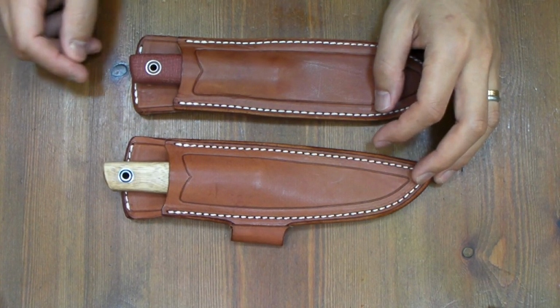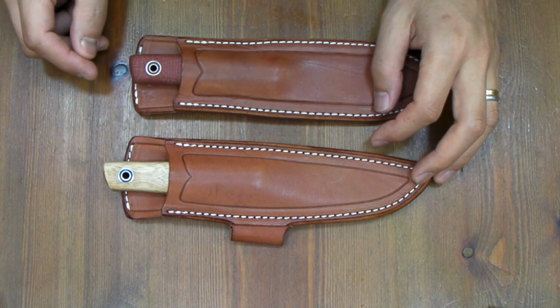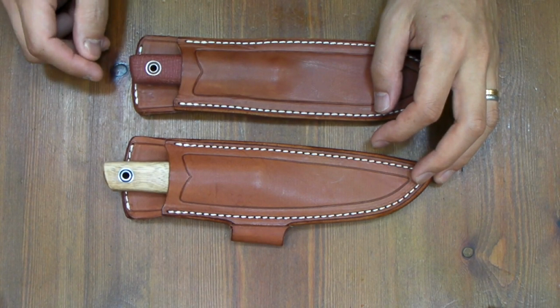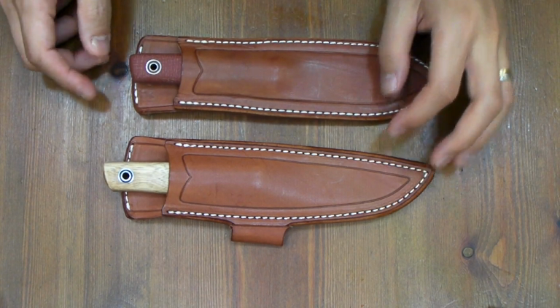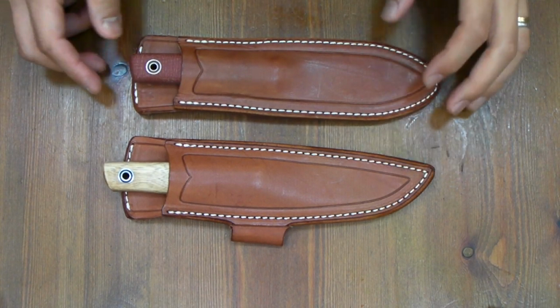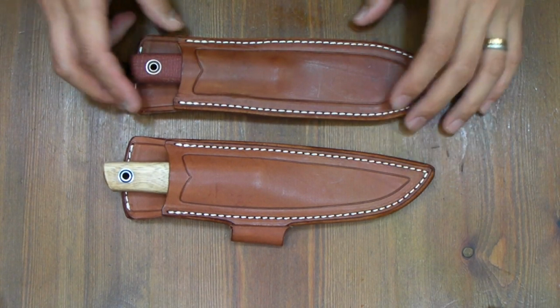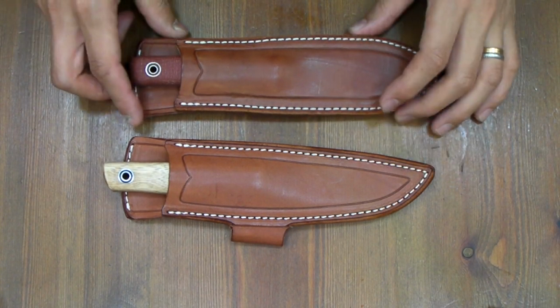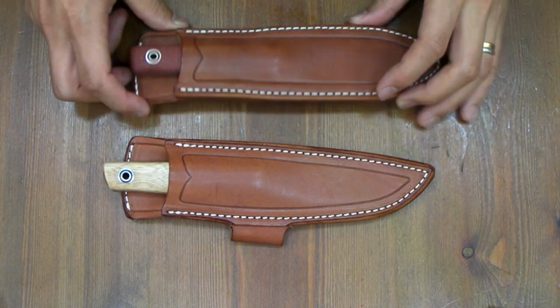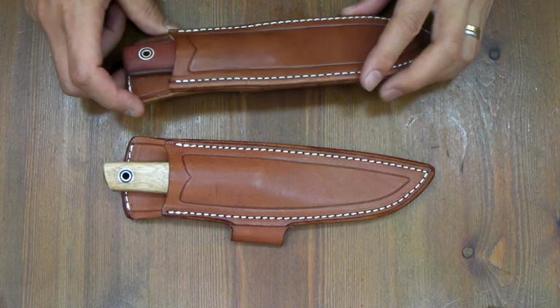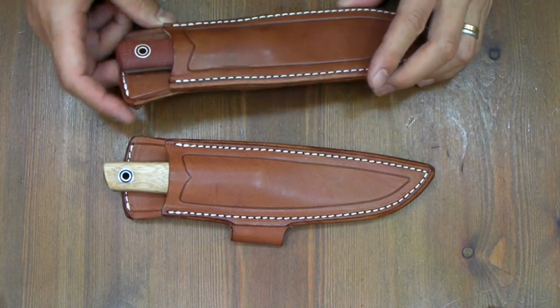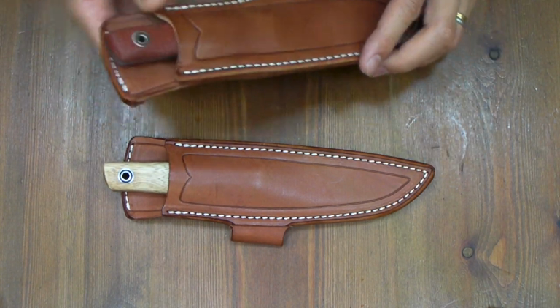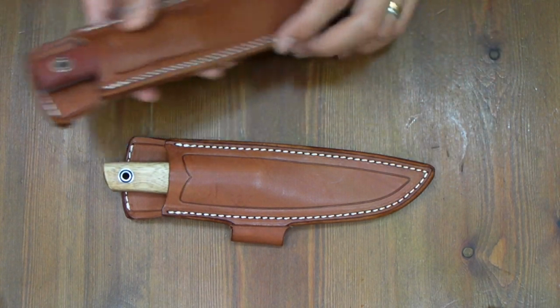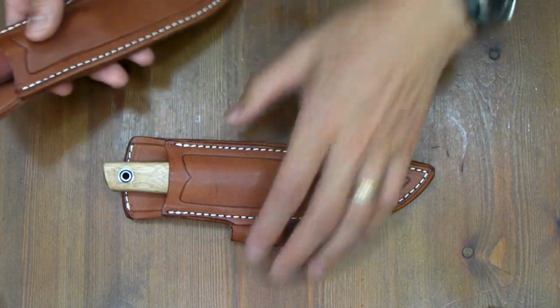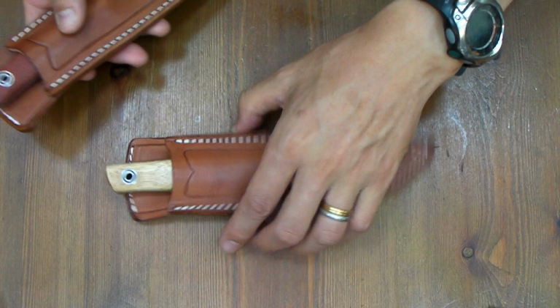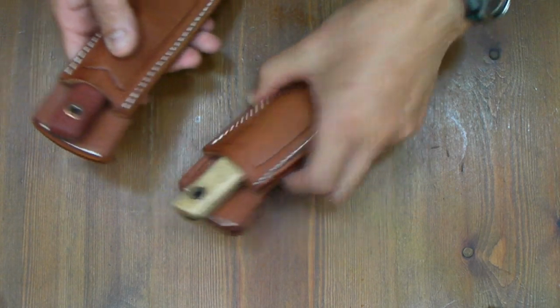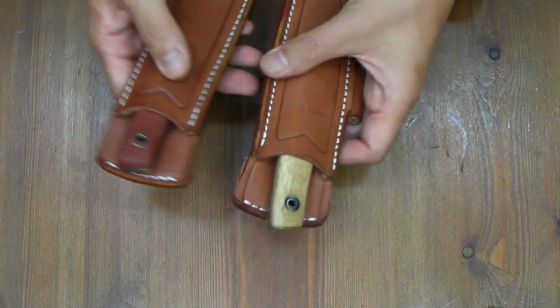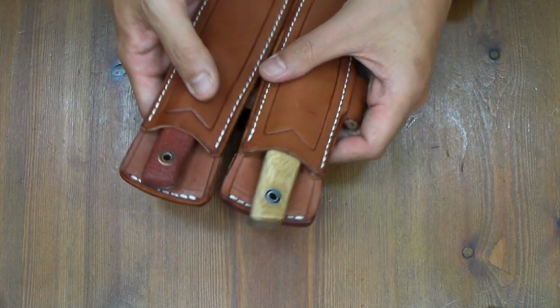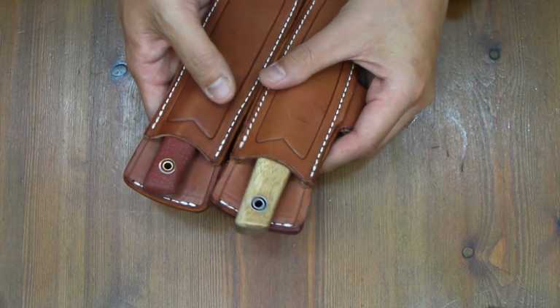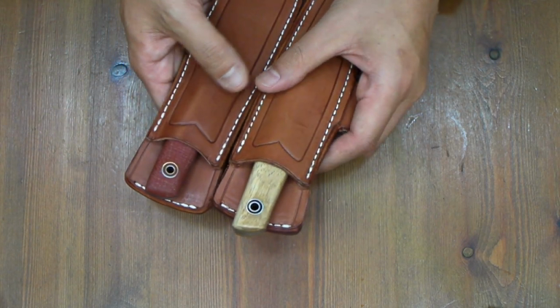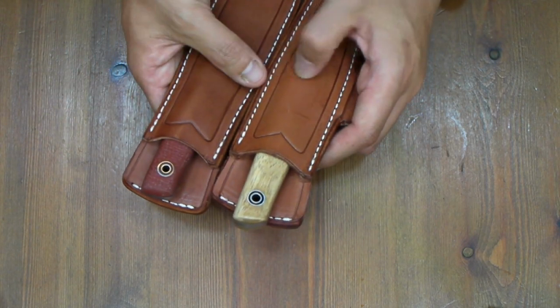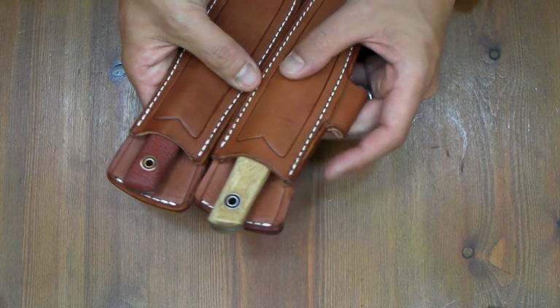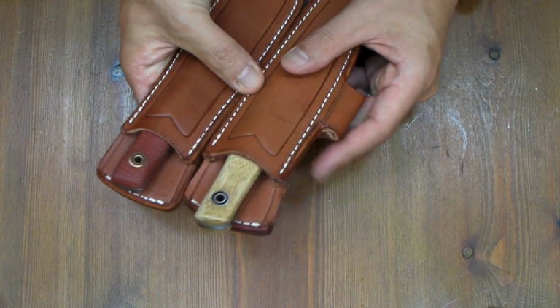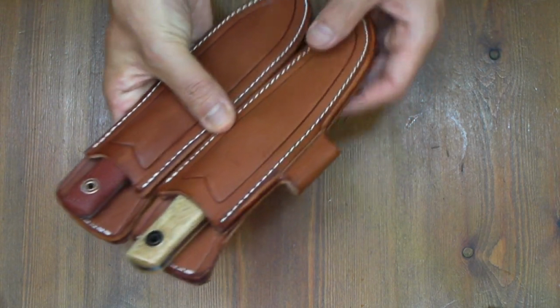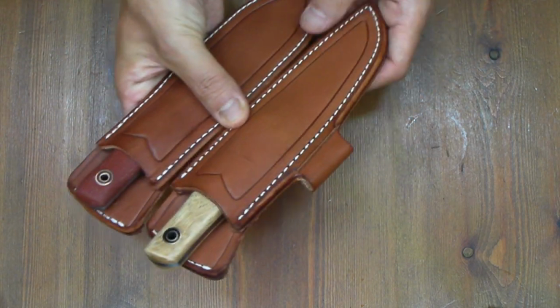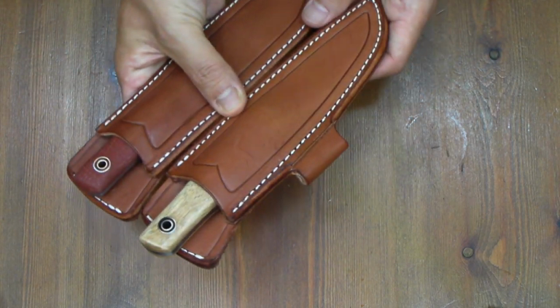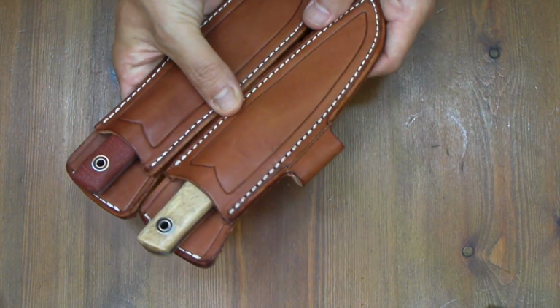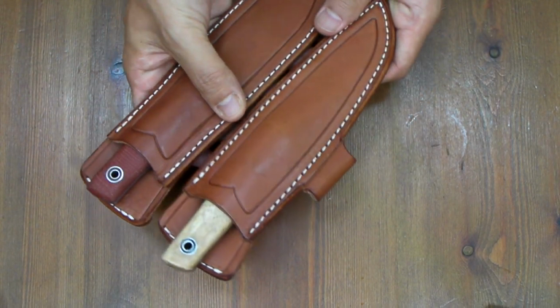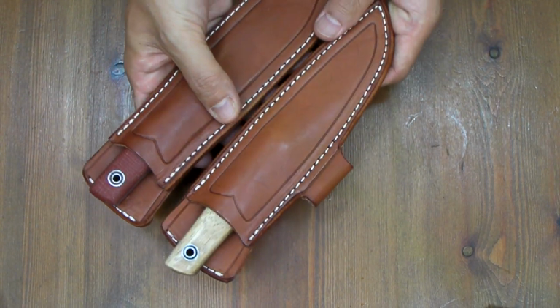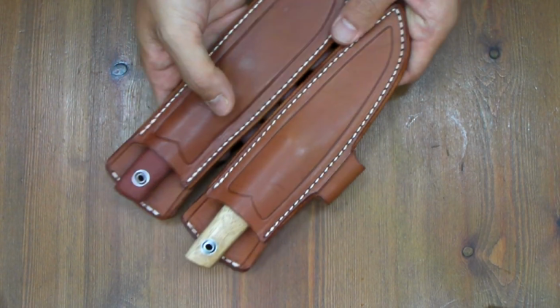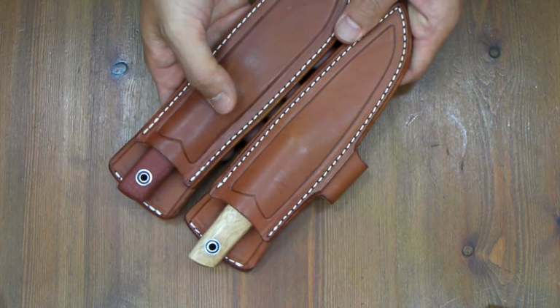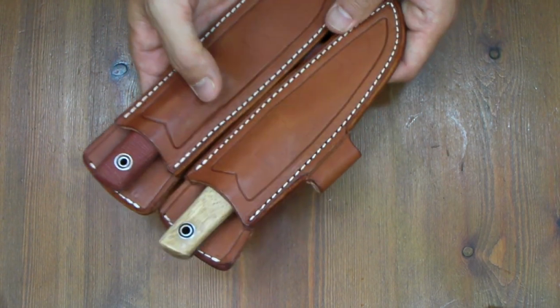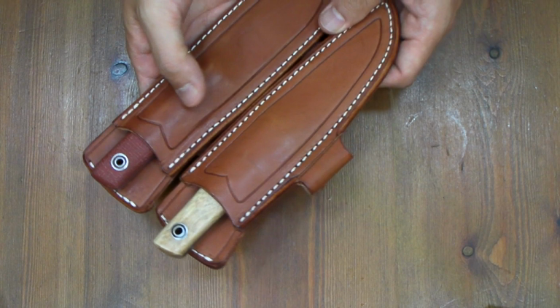Hi, knife people. They are Fiddleback Forge Recurve, very good knife, from Kniveship Free.